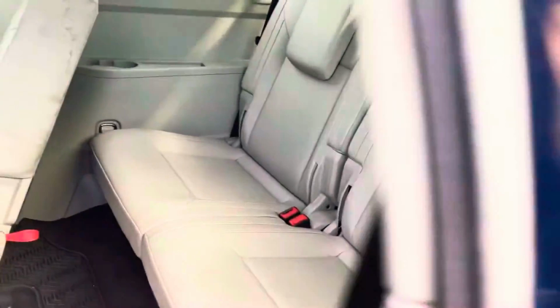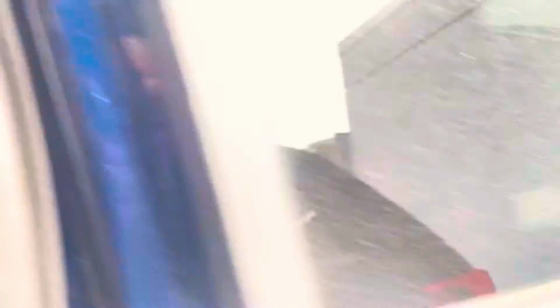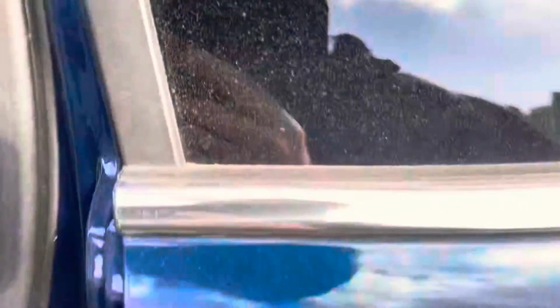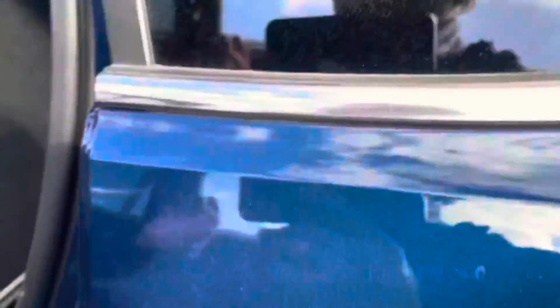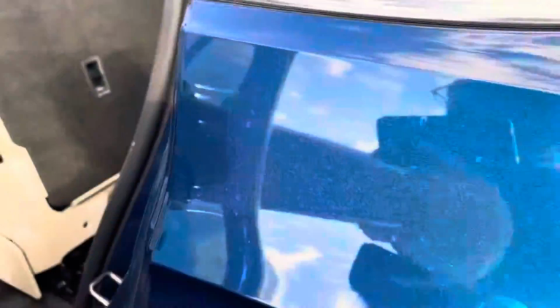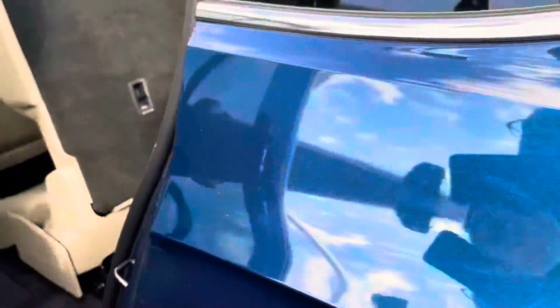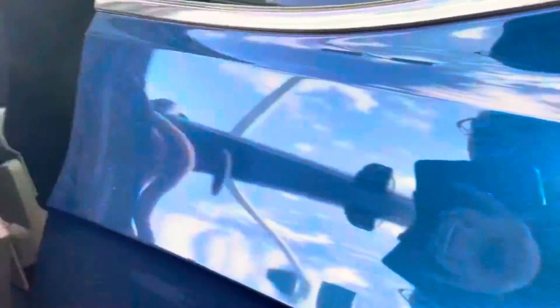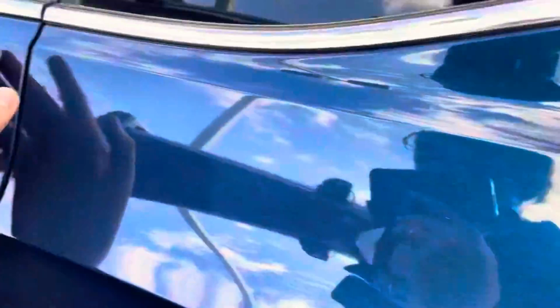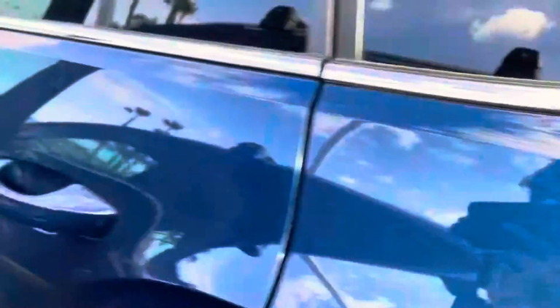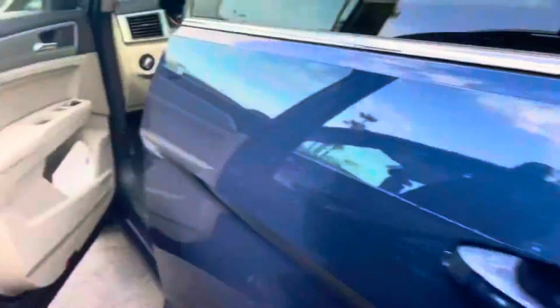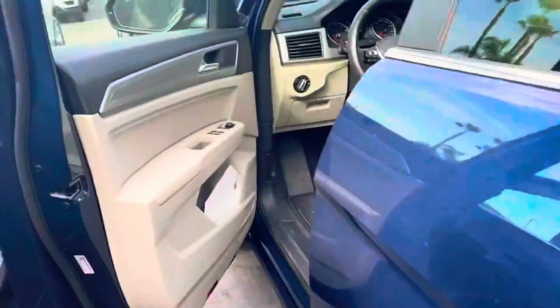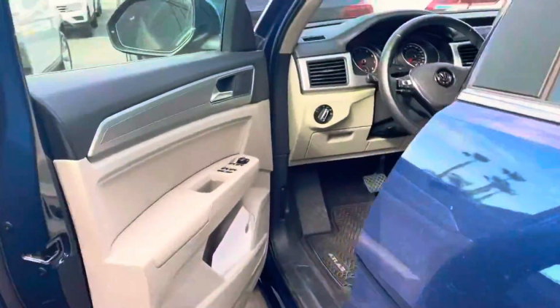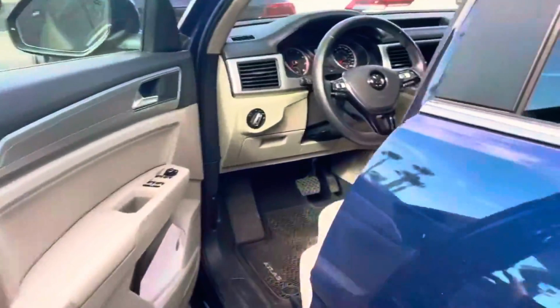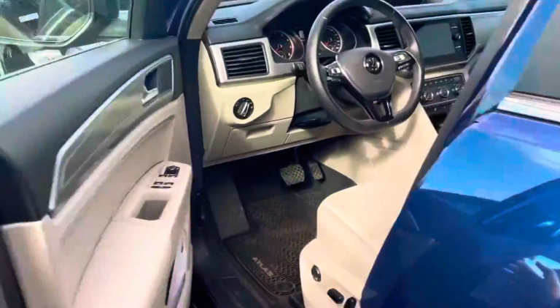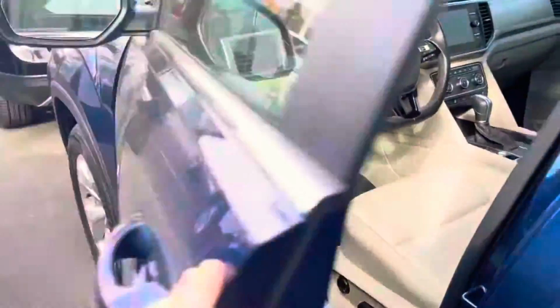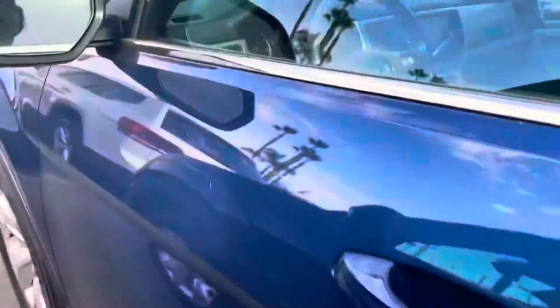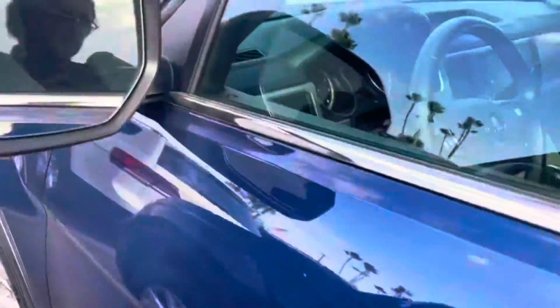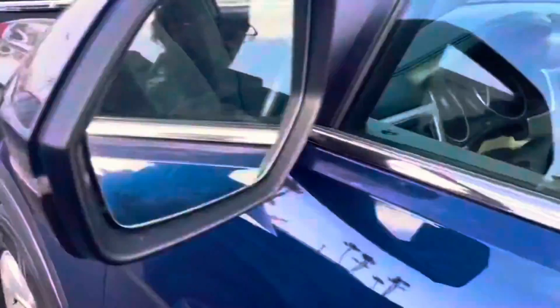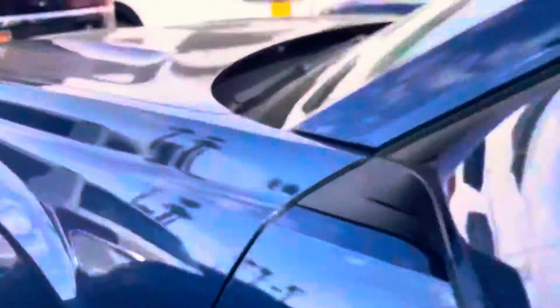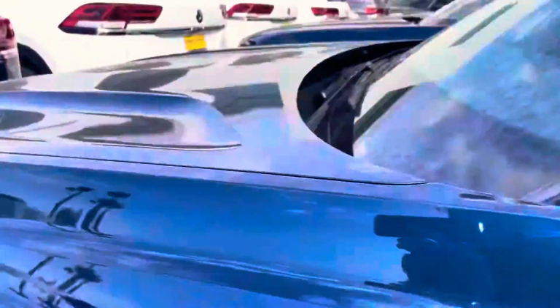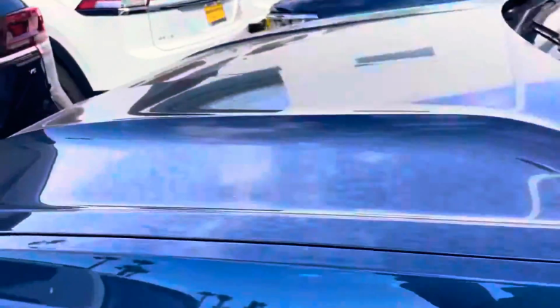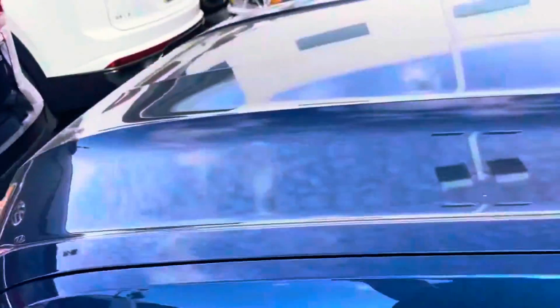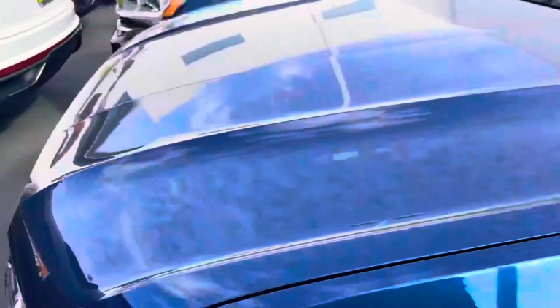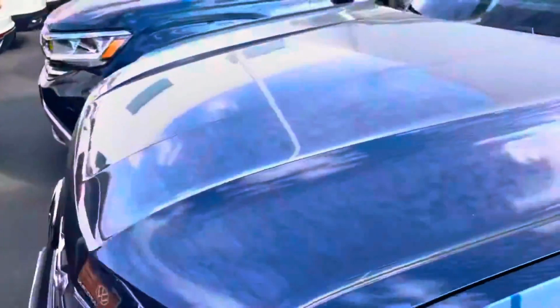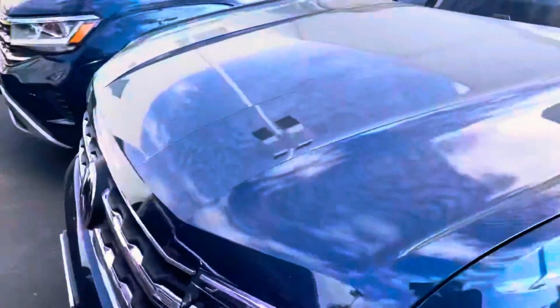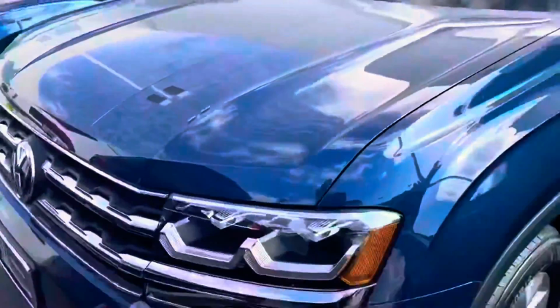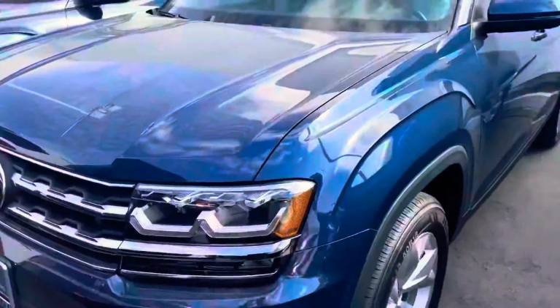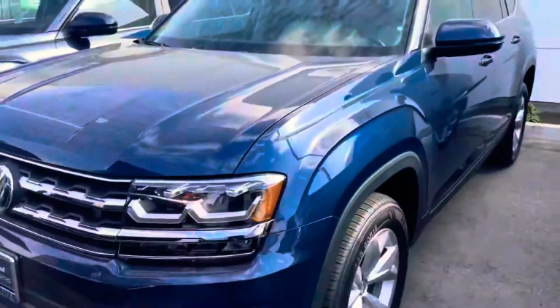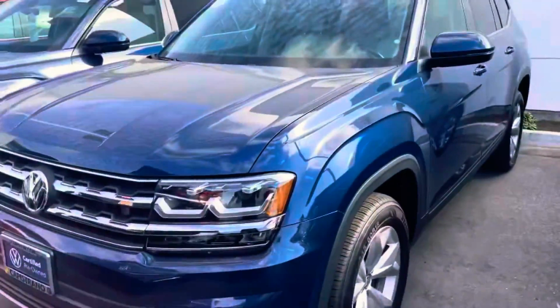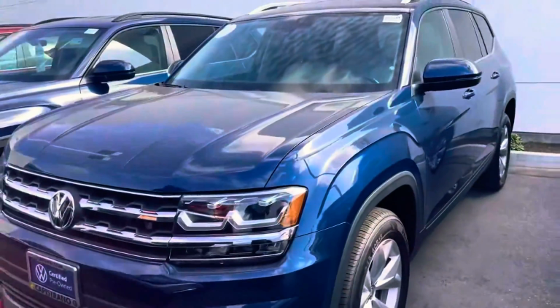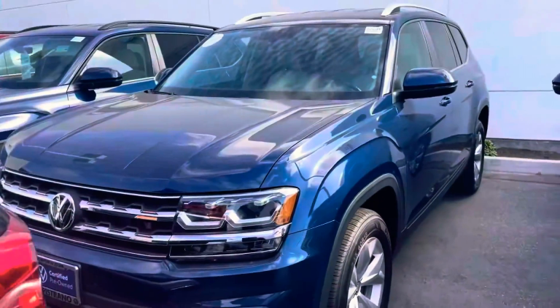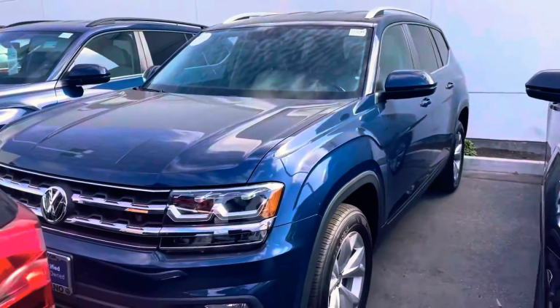If you have any questions, feel free to let me know. I'm happy to help. It's Niles Lopshire at Capstron of Volkswagen, 951-440-6566.